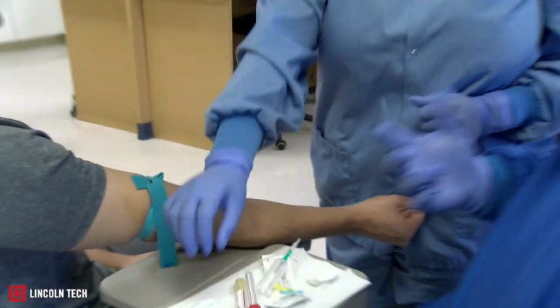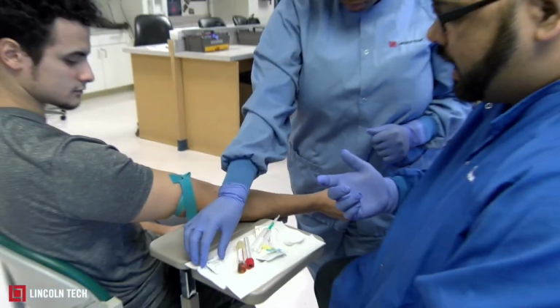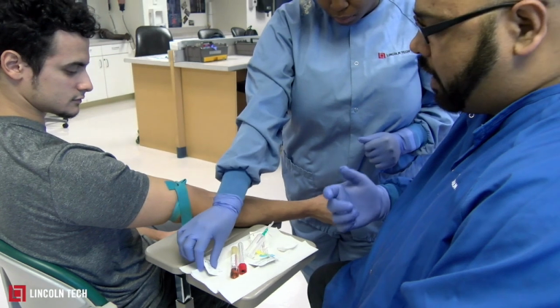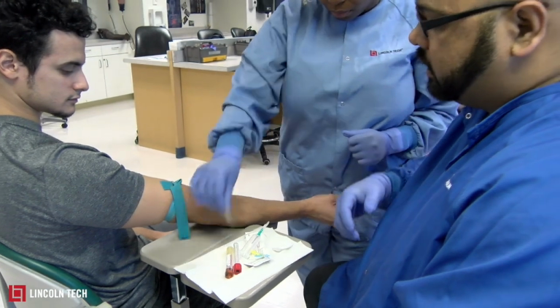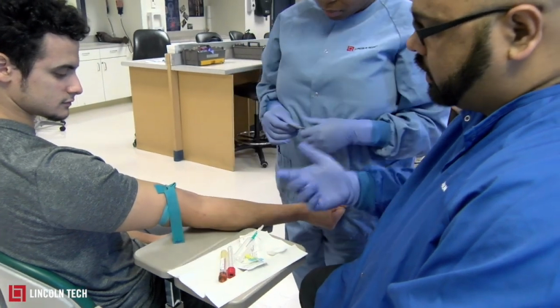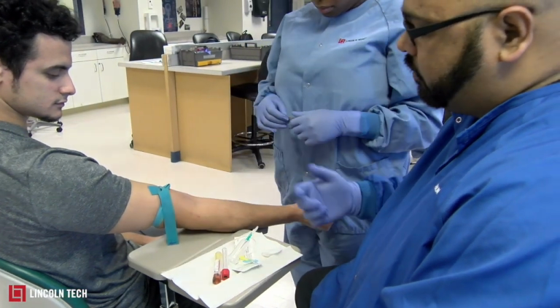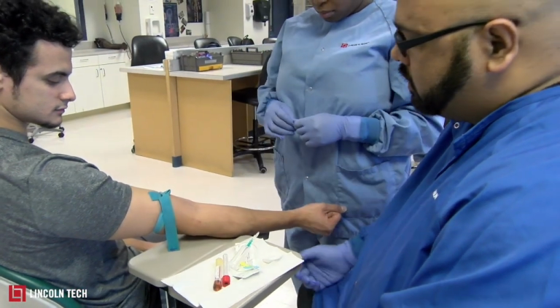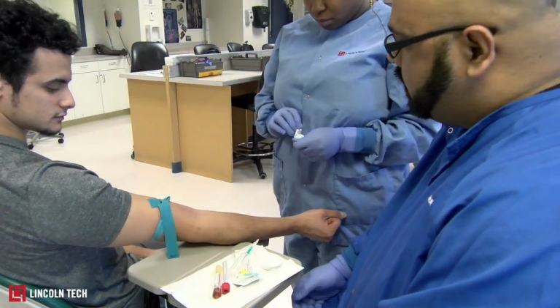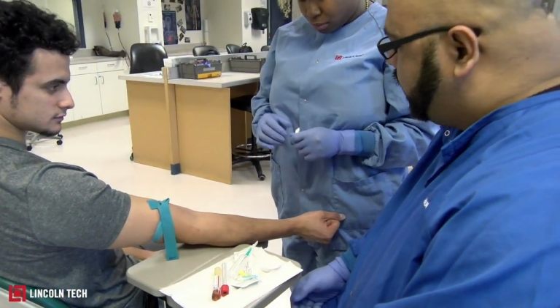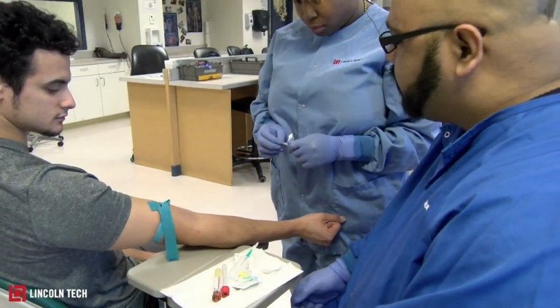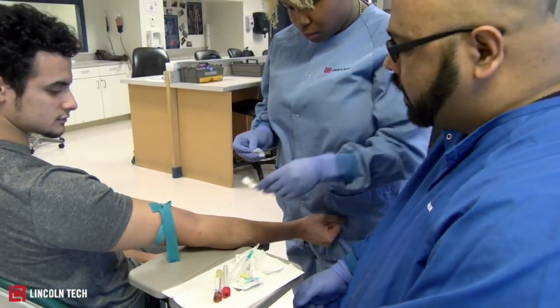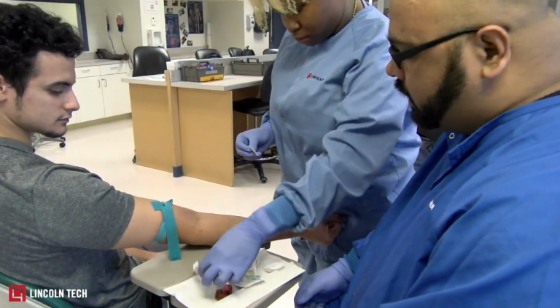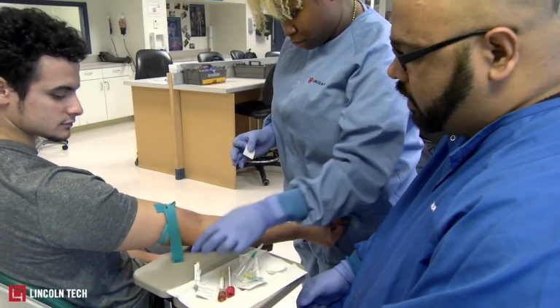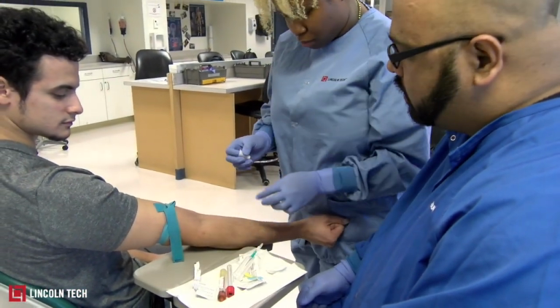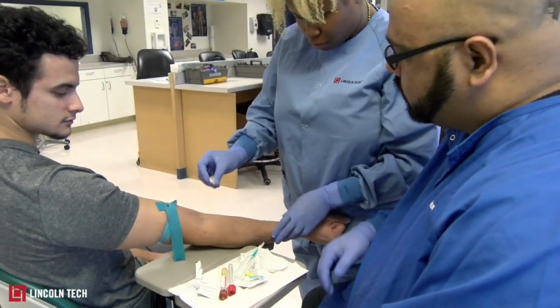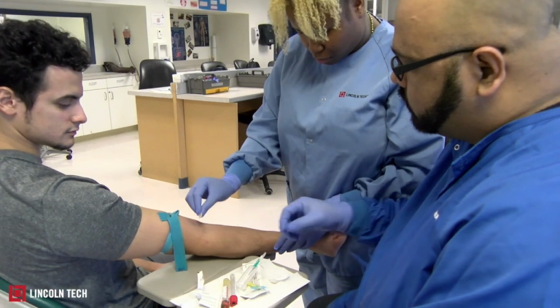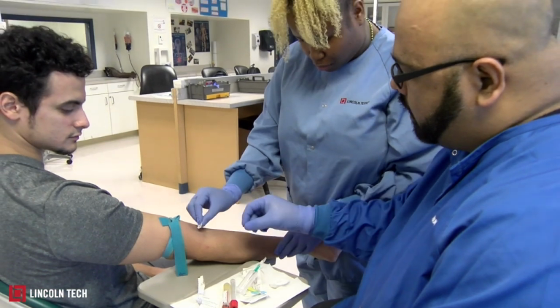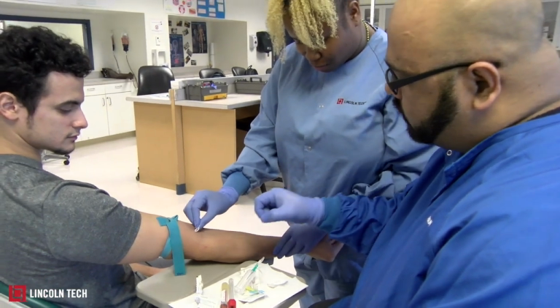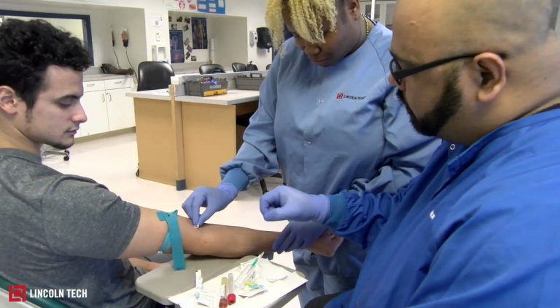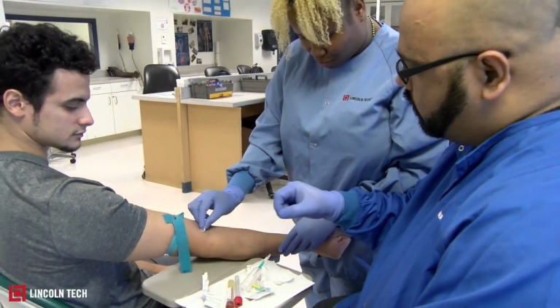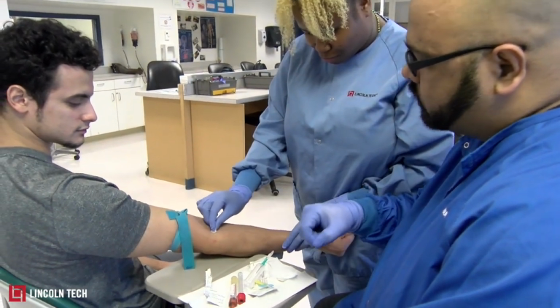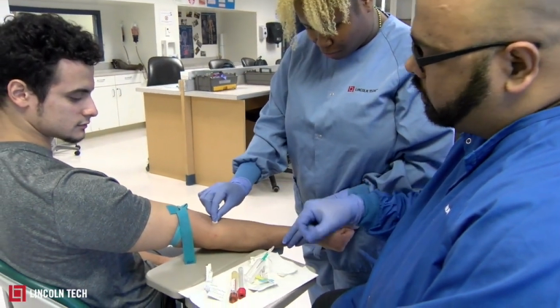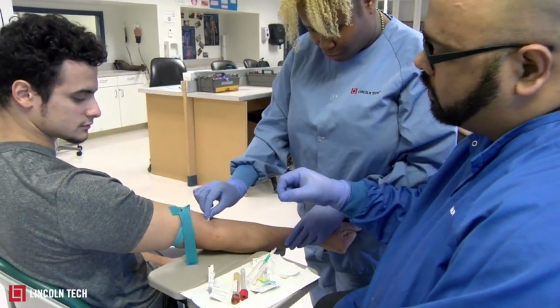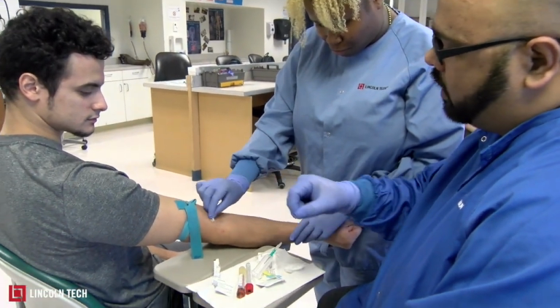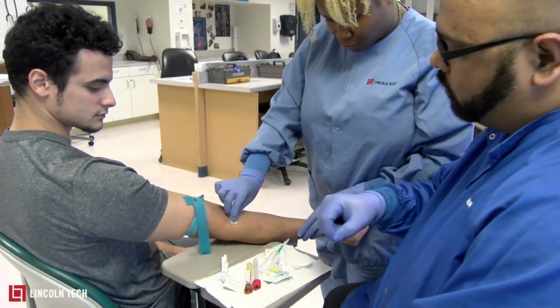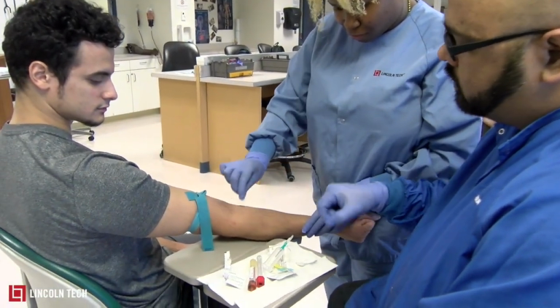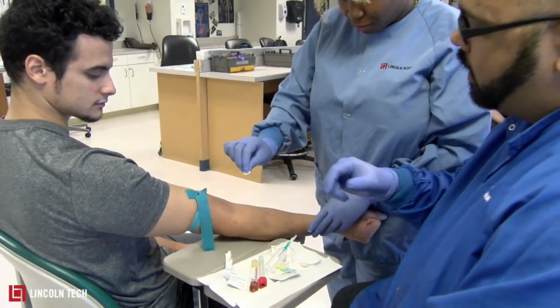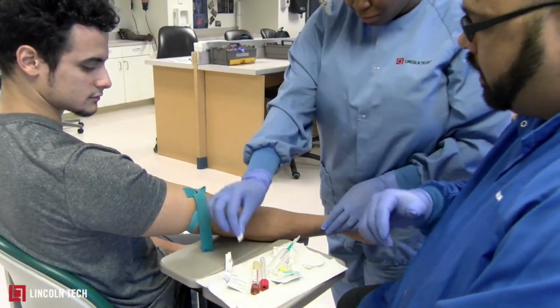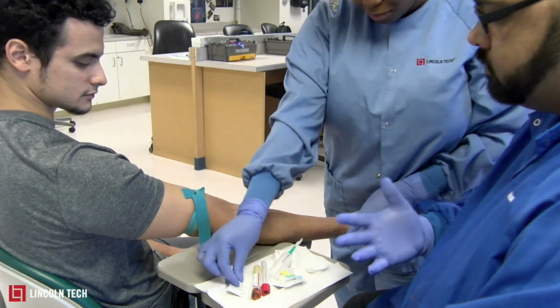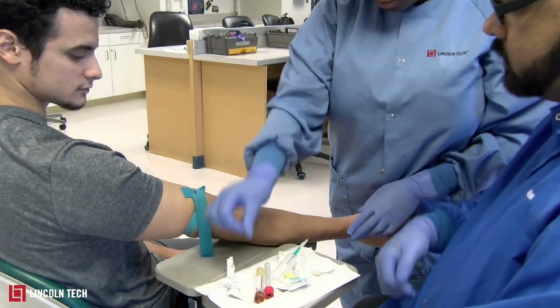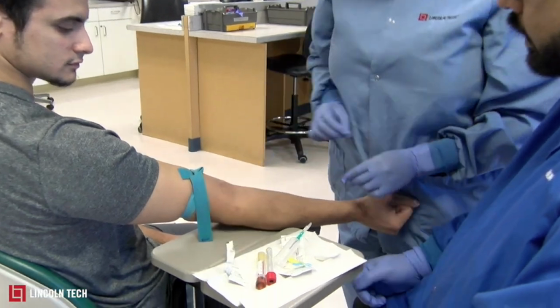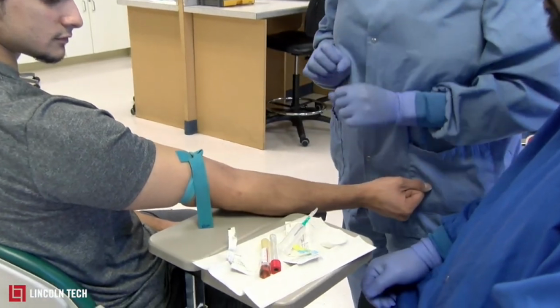Once she has completed palpation, she's going to clean the area. There is a proper way of cleaning — you start from the middle, go circular and outward. That's how you clean the area.